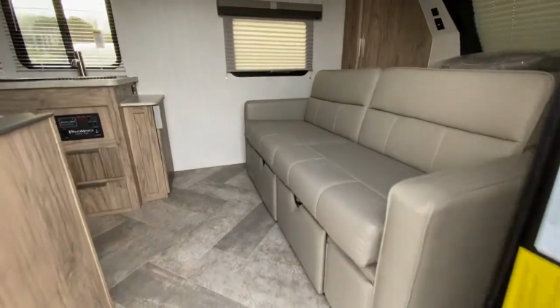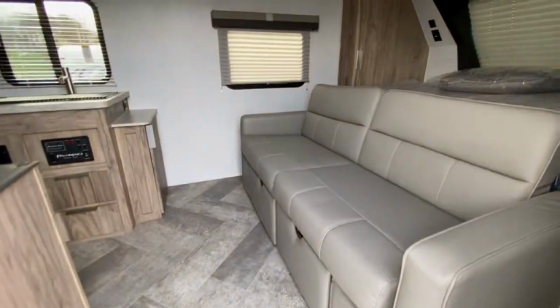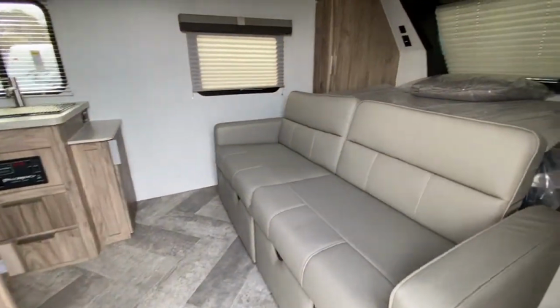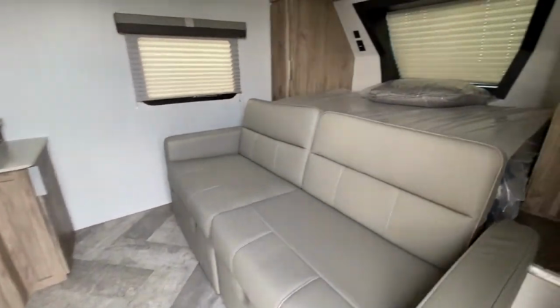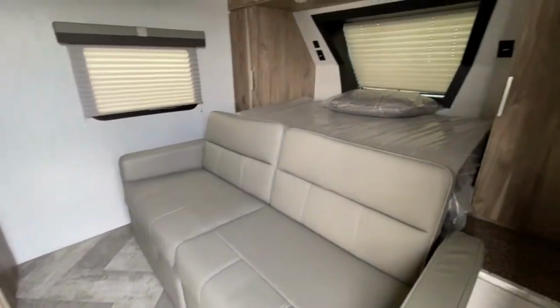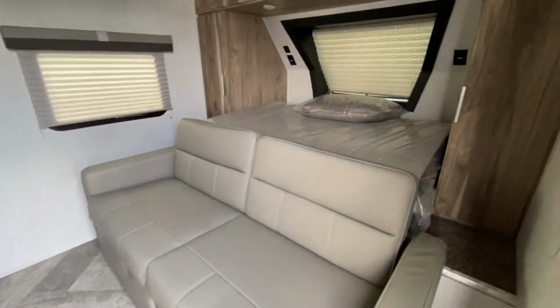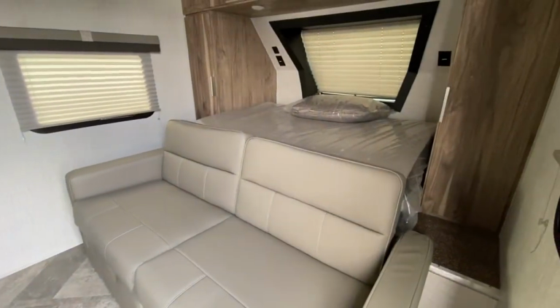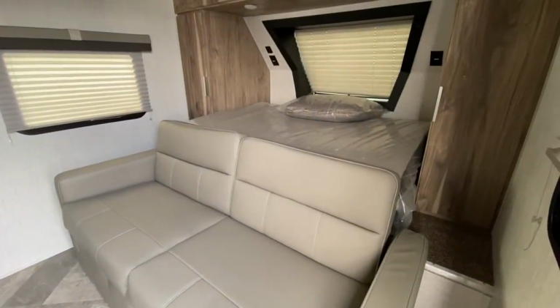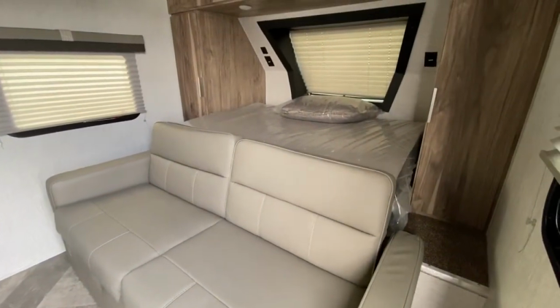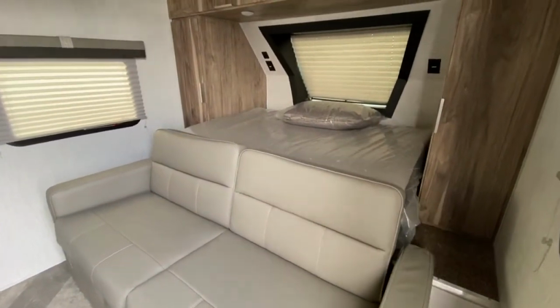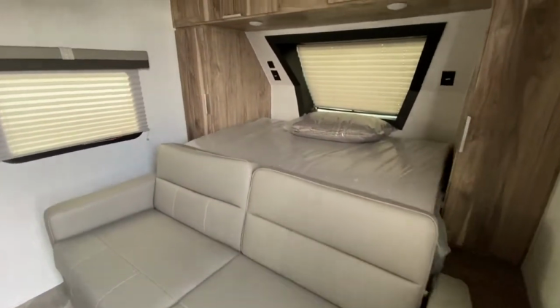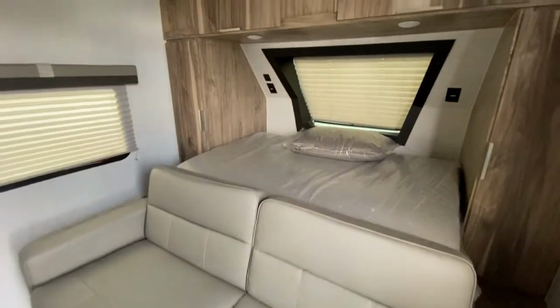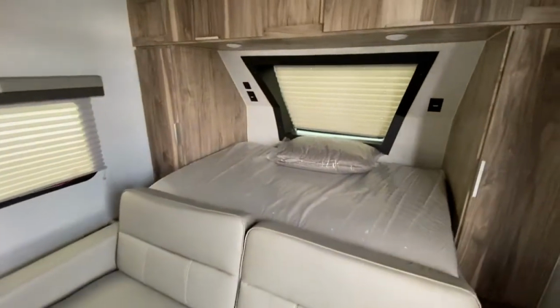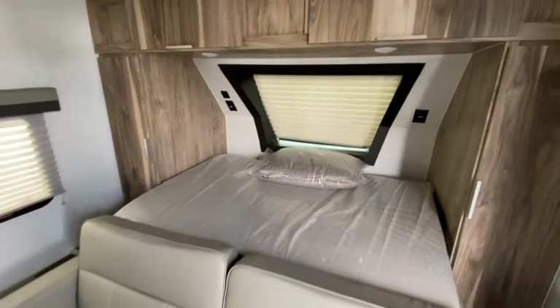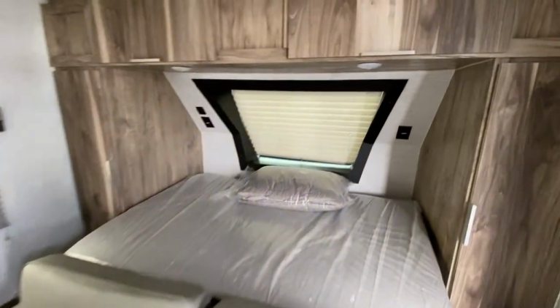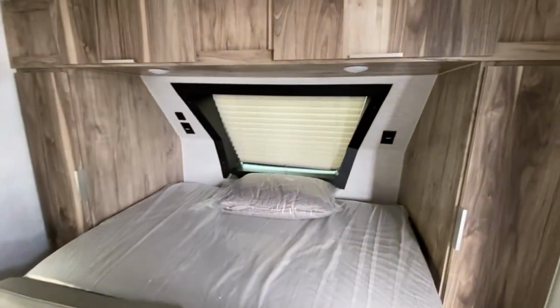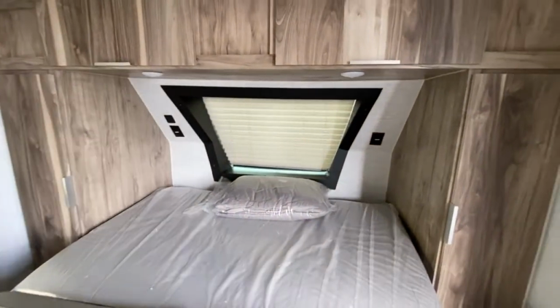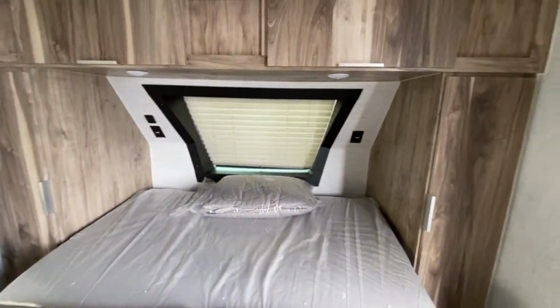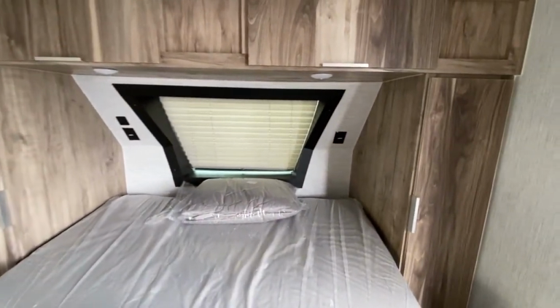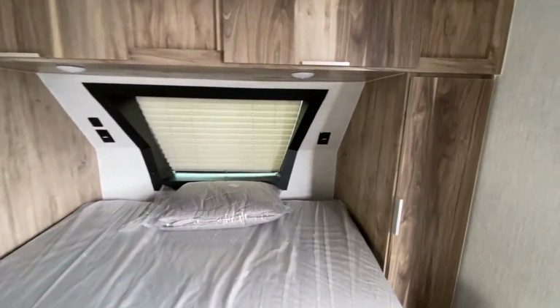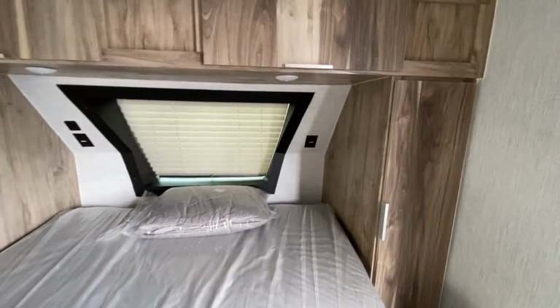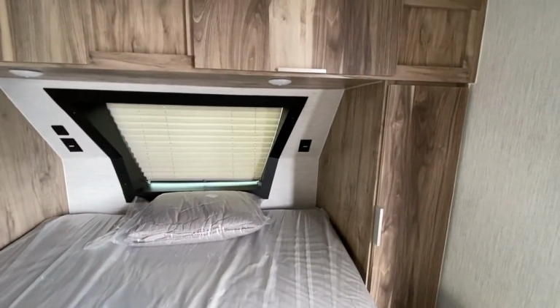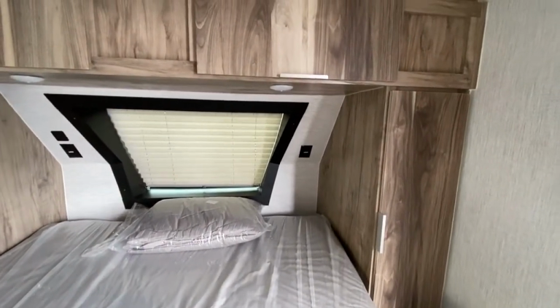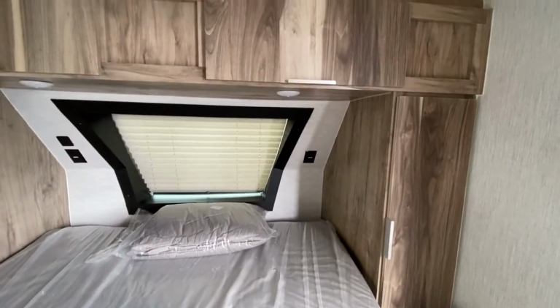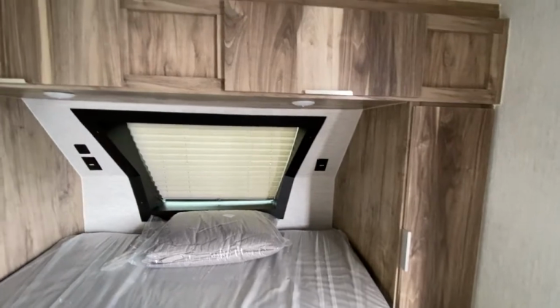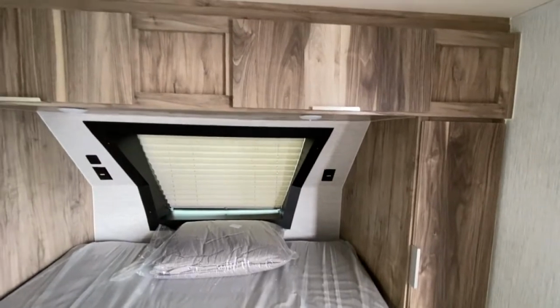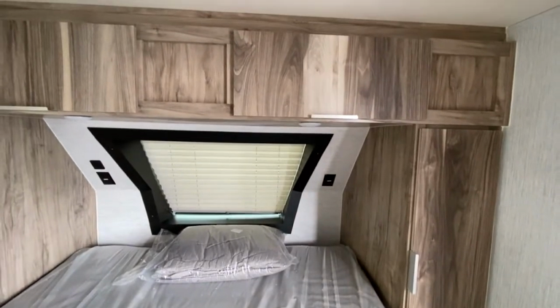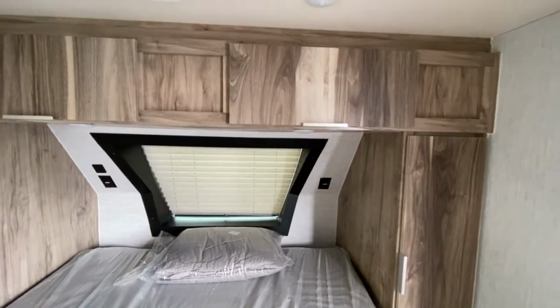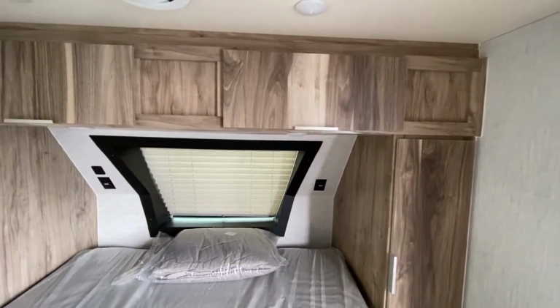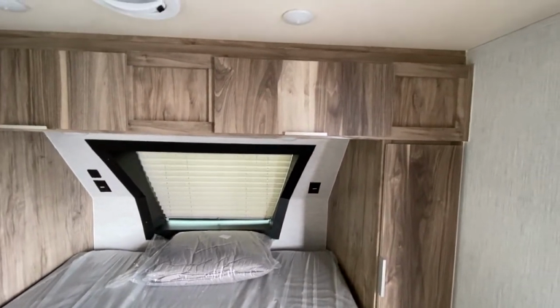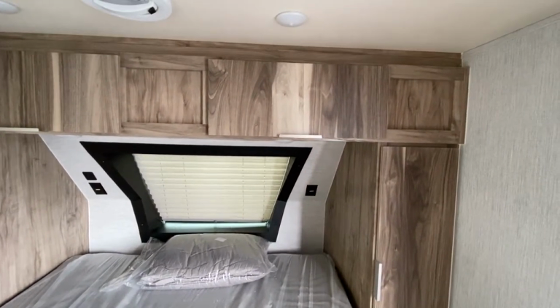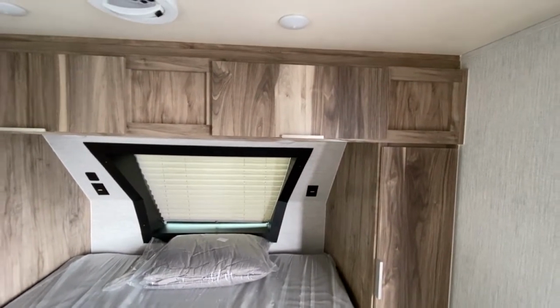Inside you do have a queen murphy bed with outlets and USB charging ports on each side of the bed, and really nice premium cabinetry.